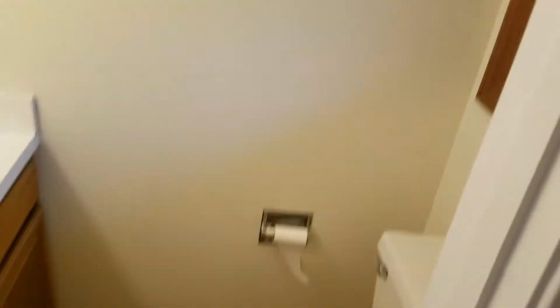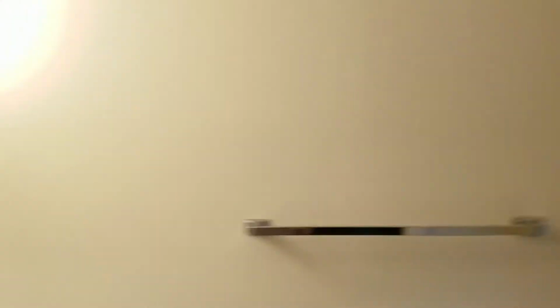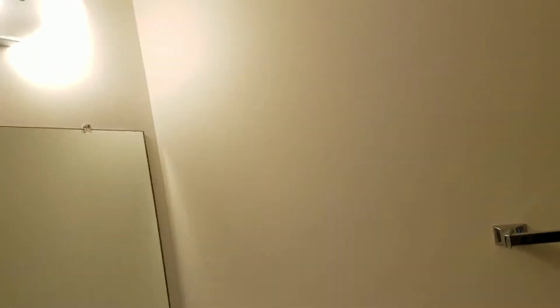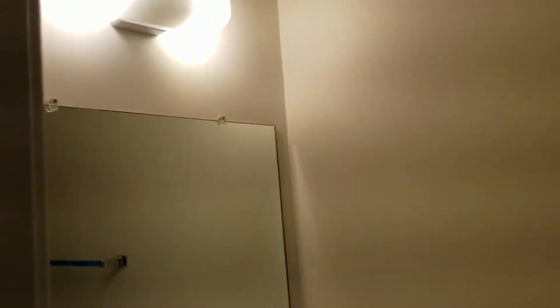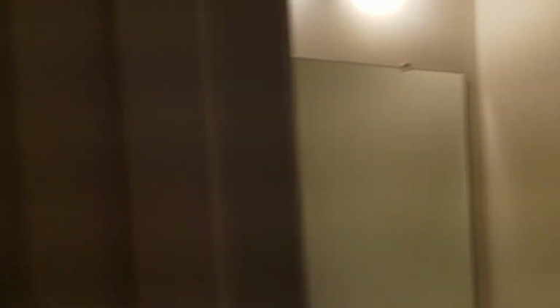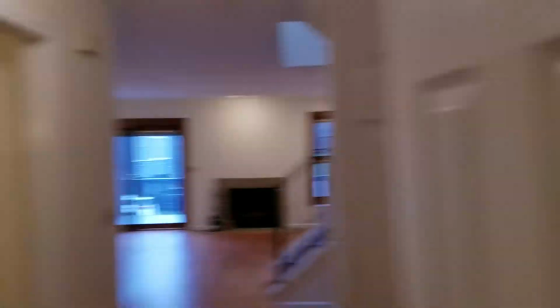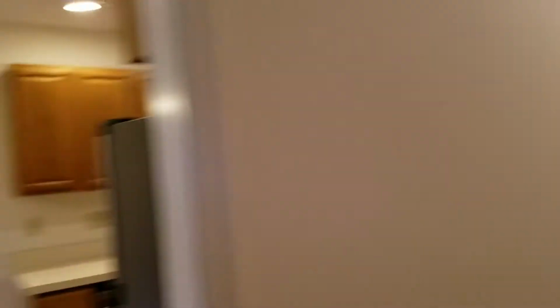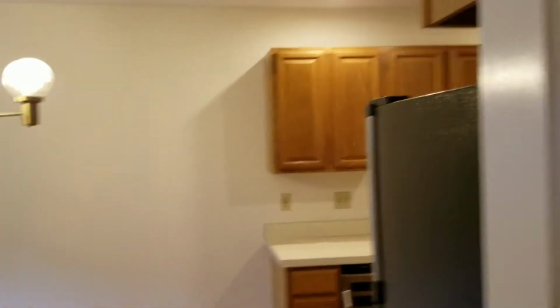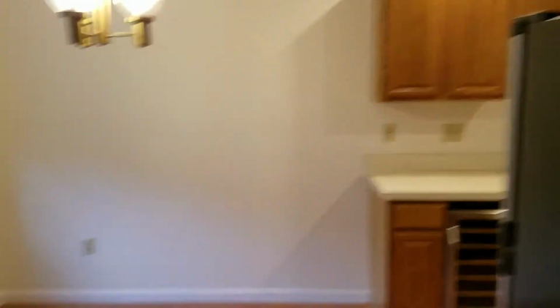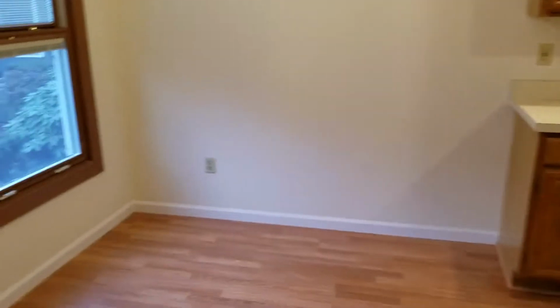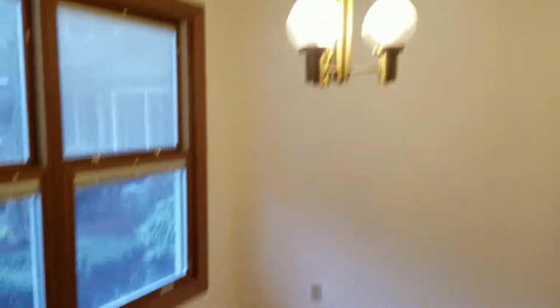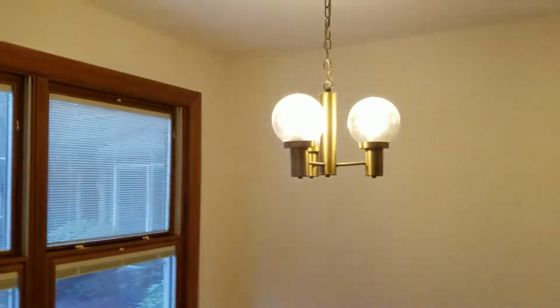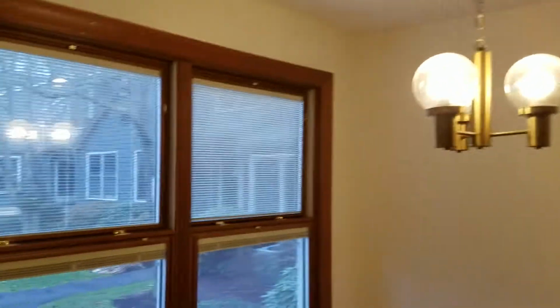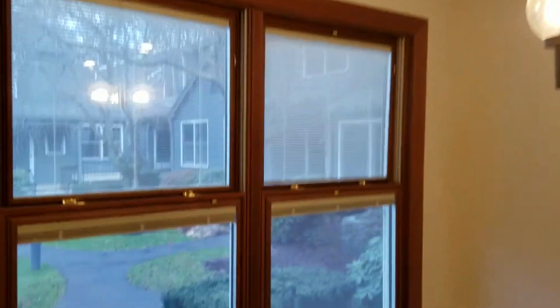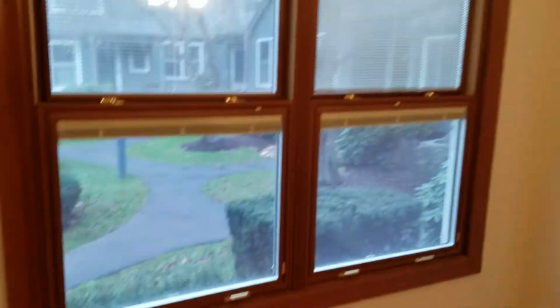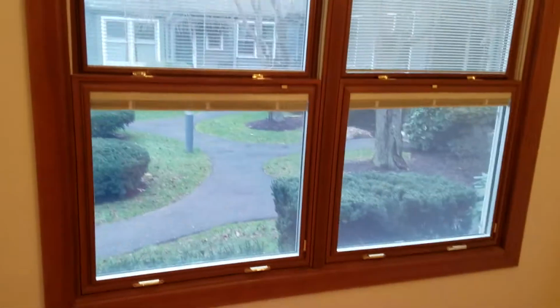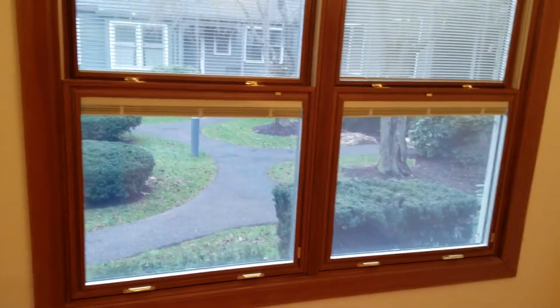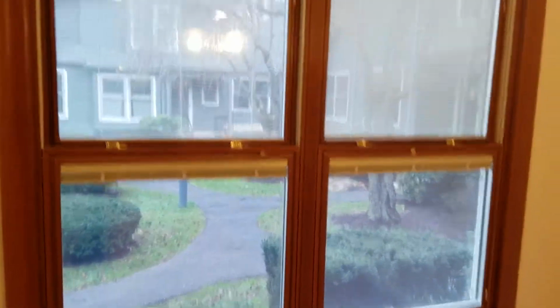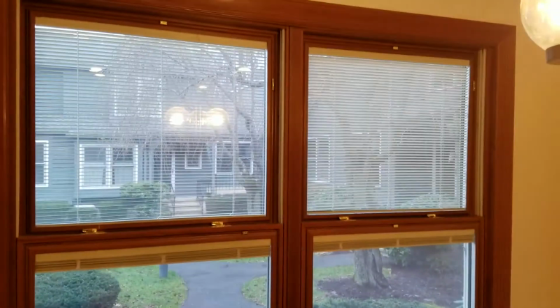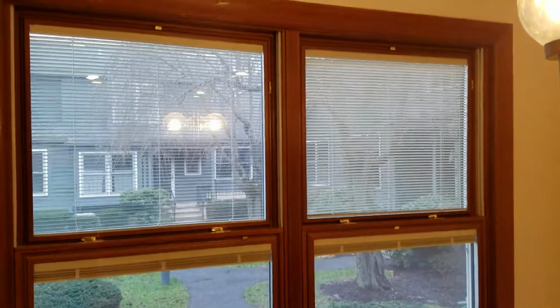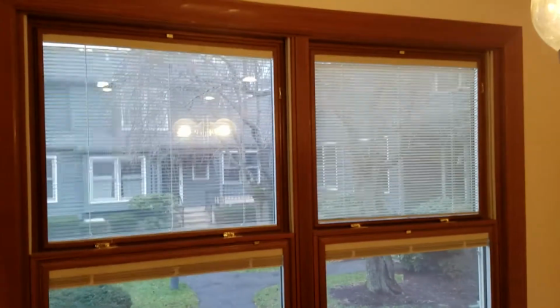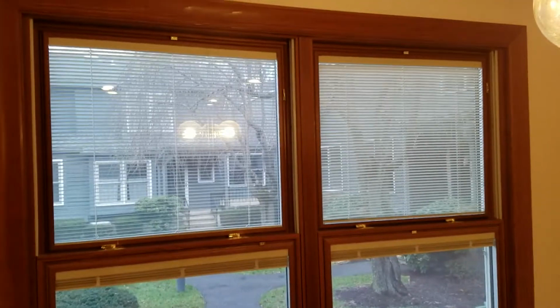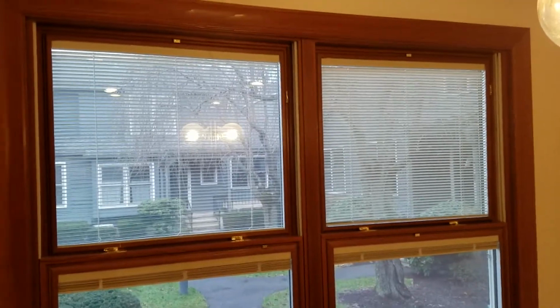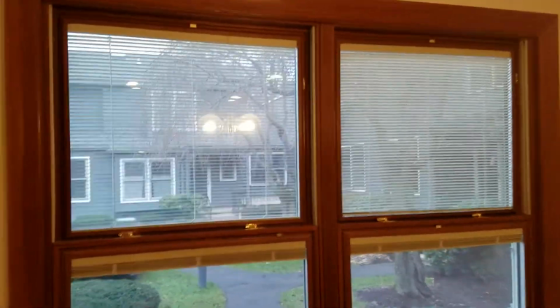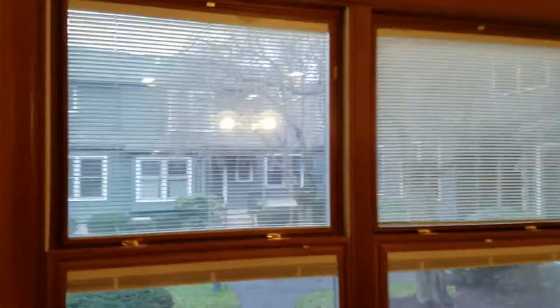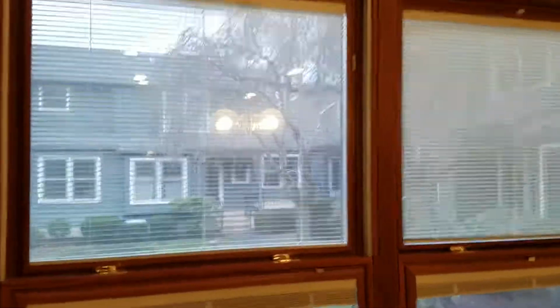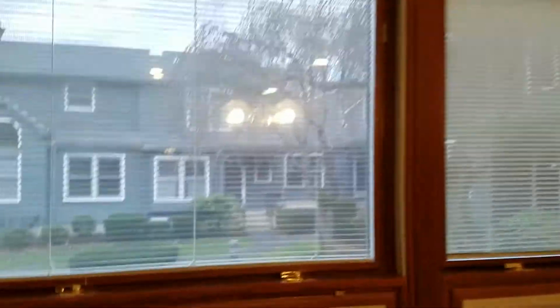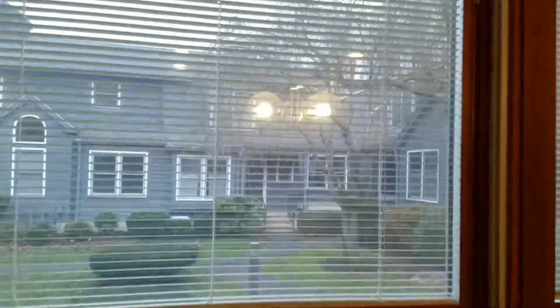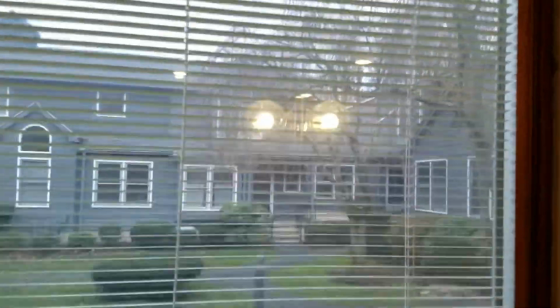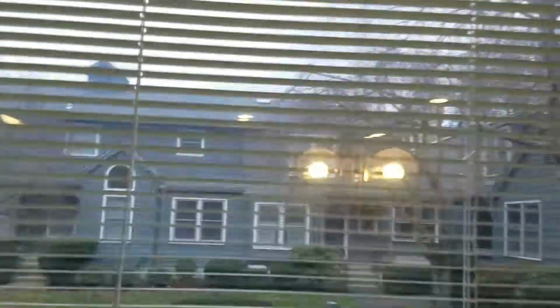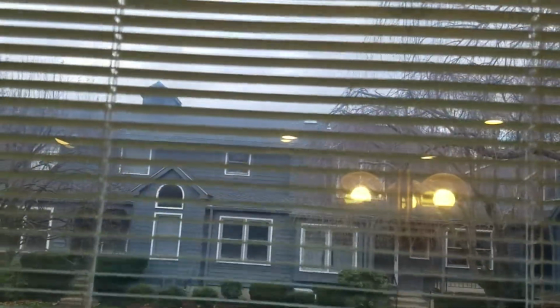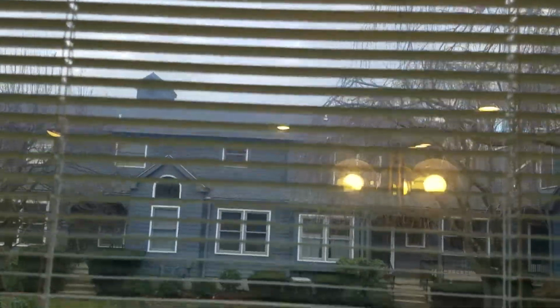To our left is the eat-in kitchen. The townhouse is equipped with top-of-the-line windows and a sliding glass door, with Venetian blinds between the double-pane glass. This minimizes the dusting of the blinds.